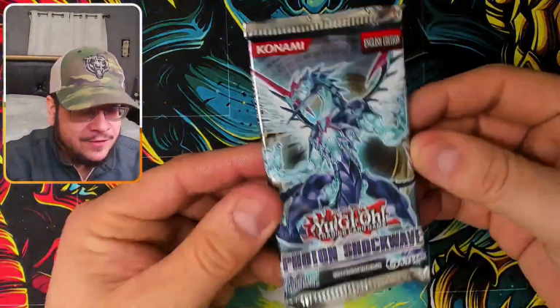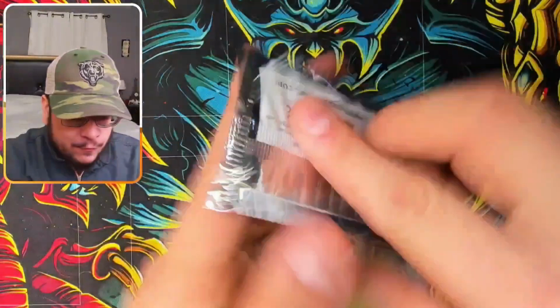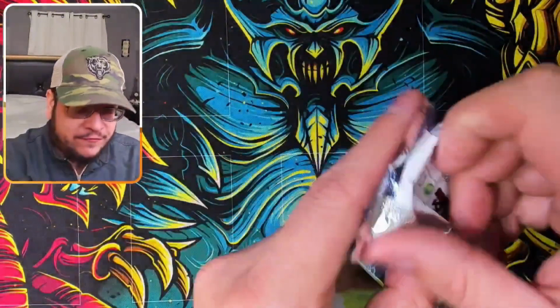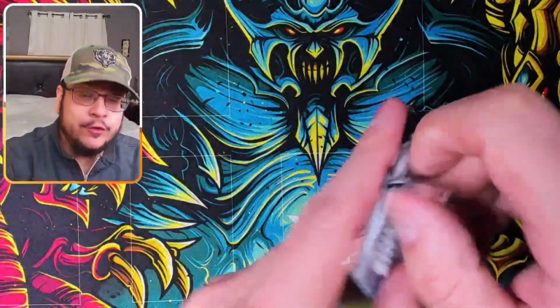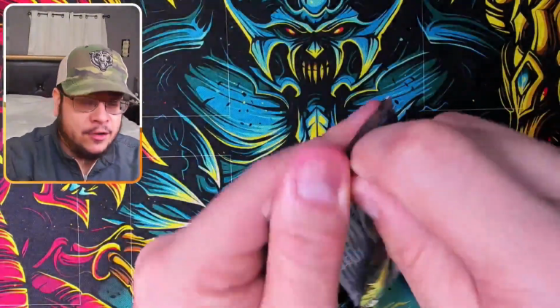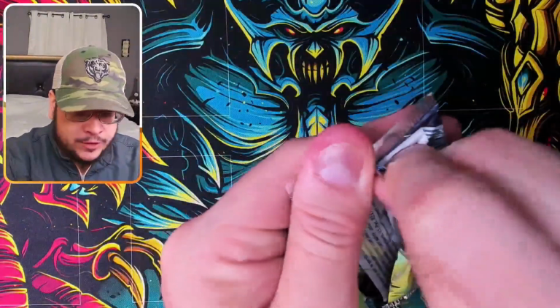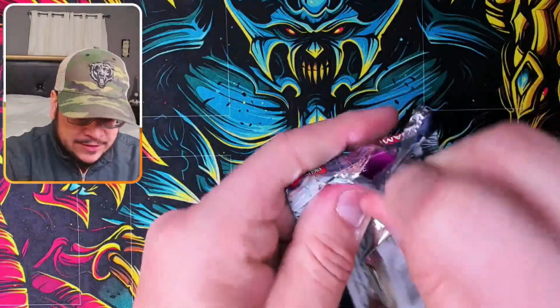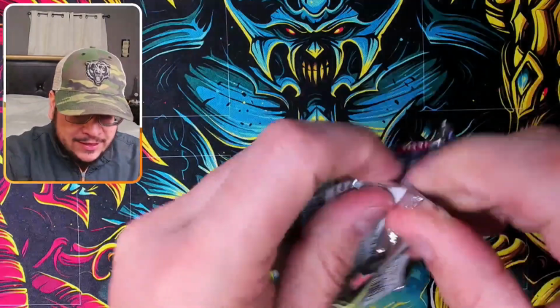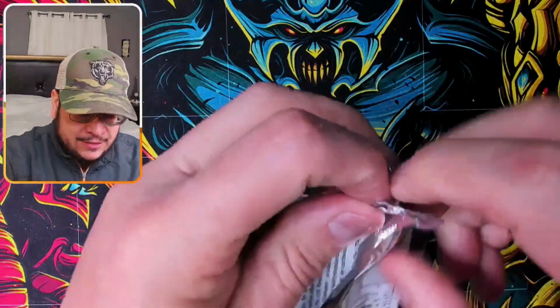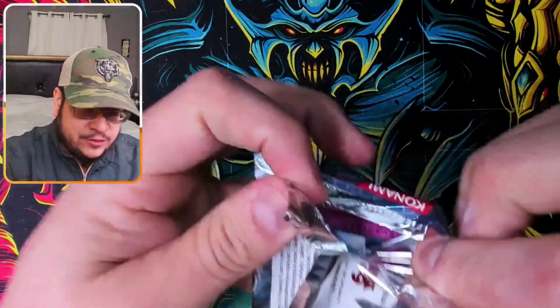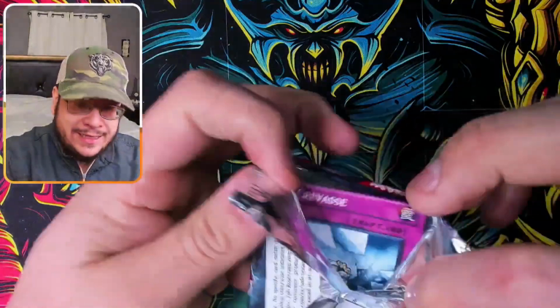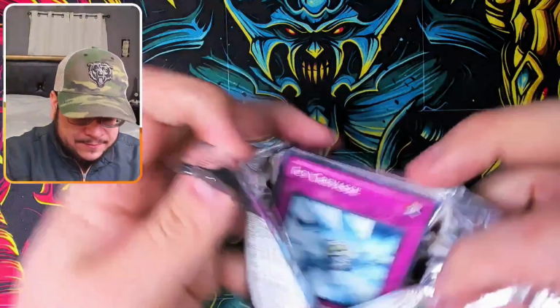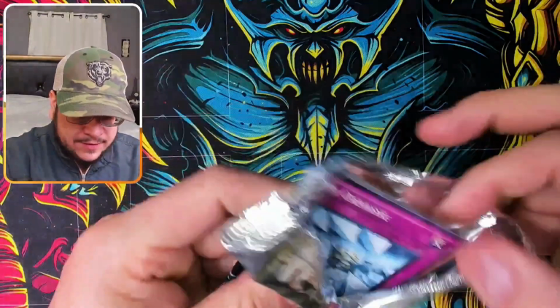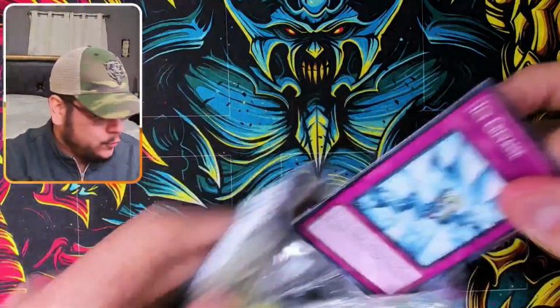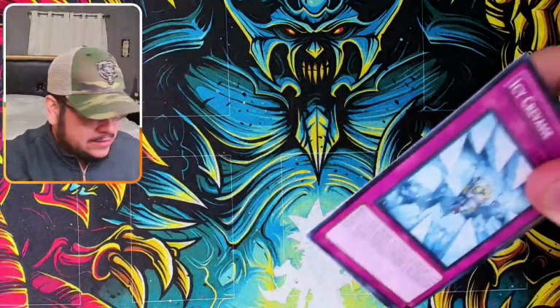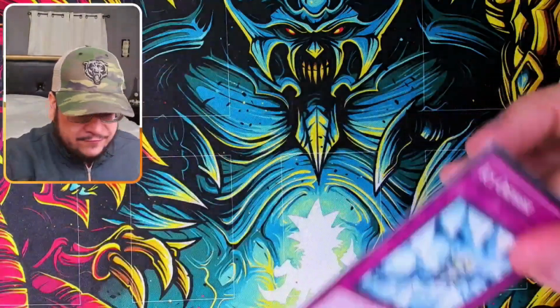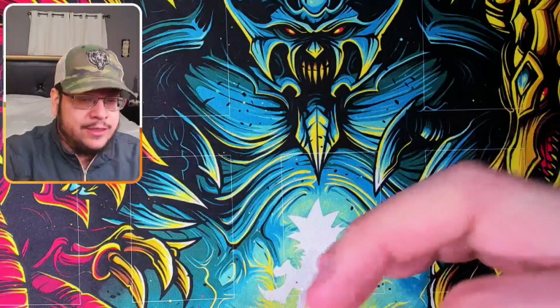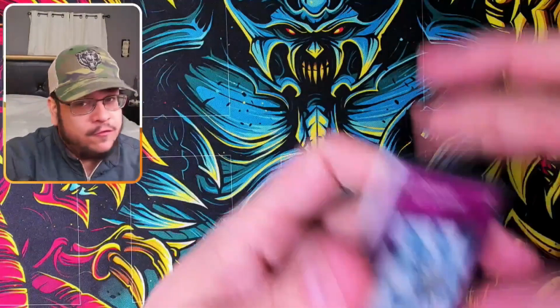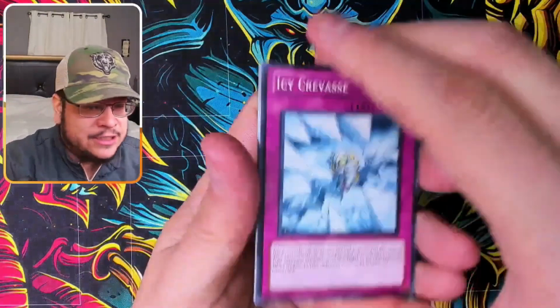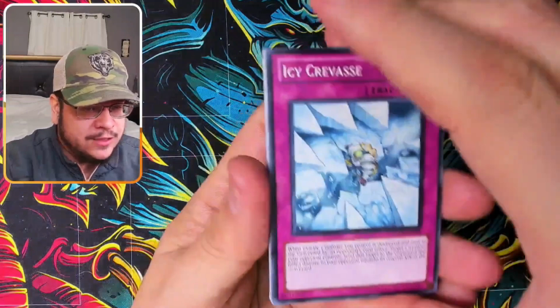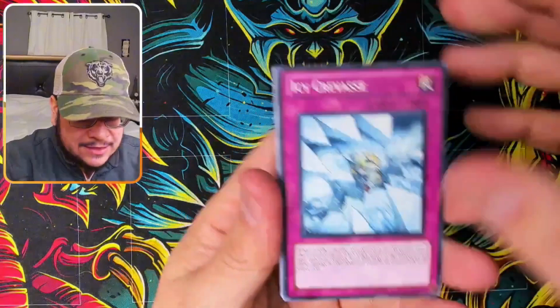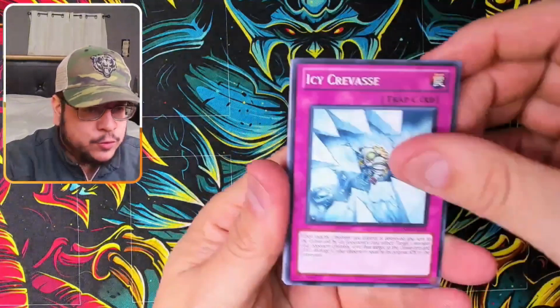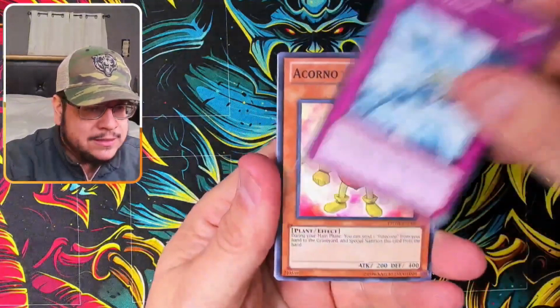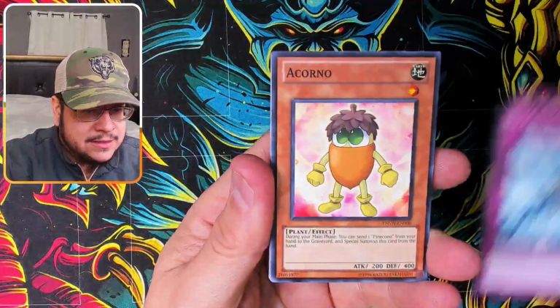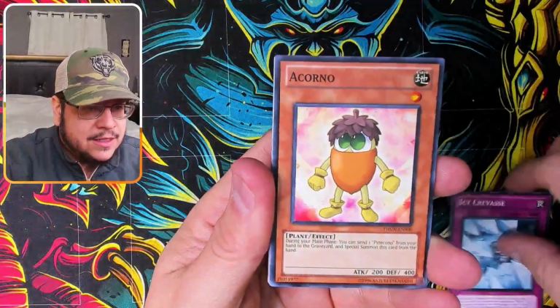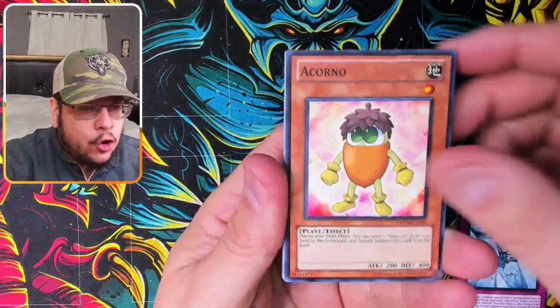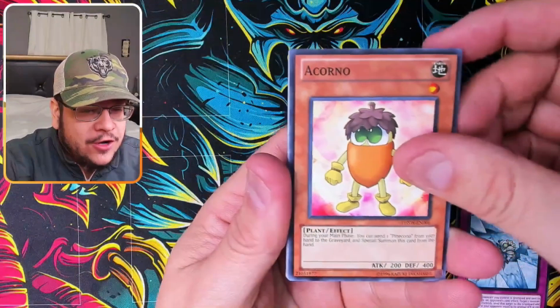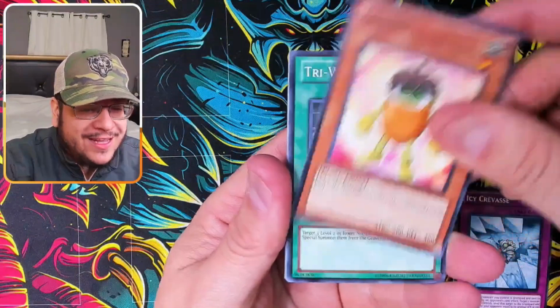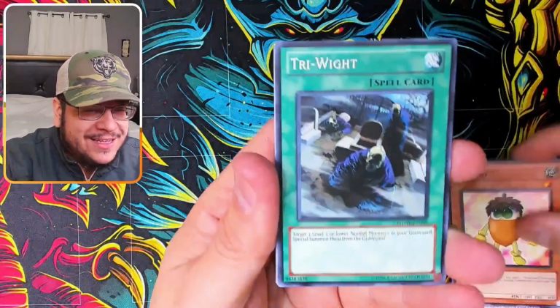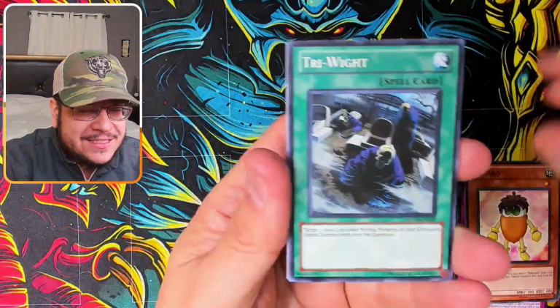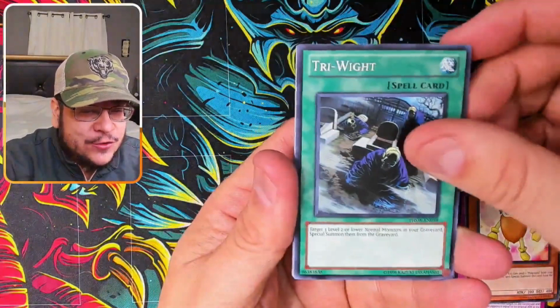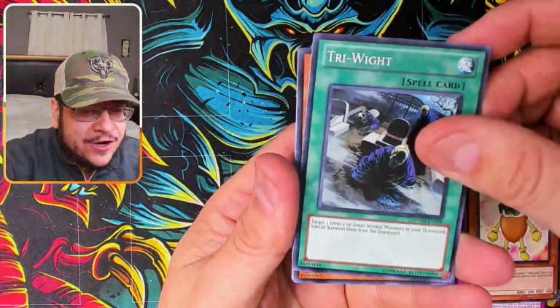Switching it up to Photon Shockwave — look at that, one of my favorite ghost rares. It looks almost 3D. The ghost rare in this set, if I pull it, hopefully I can show you guys. Acorno is such a cool looking card.